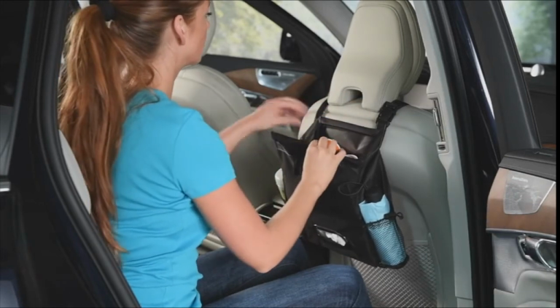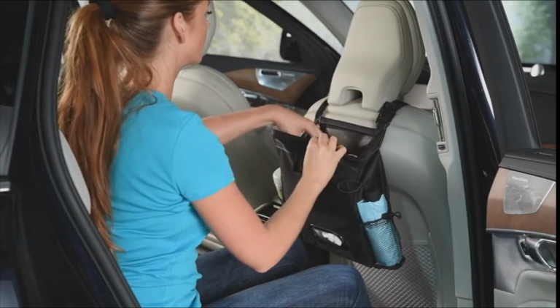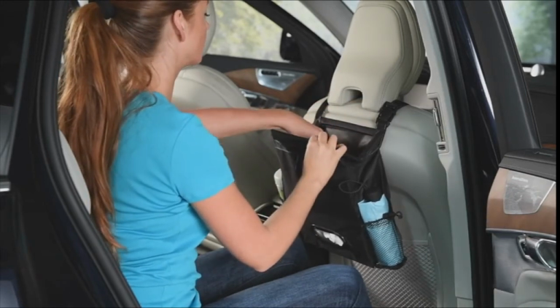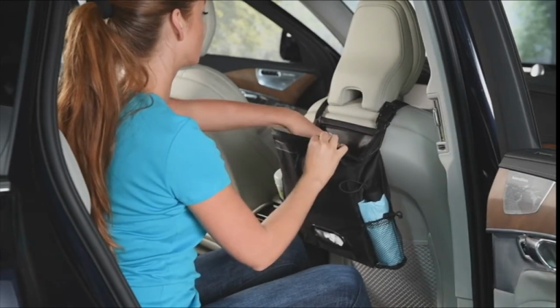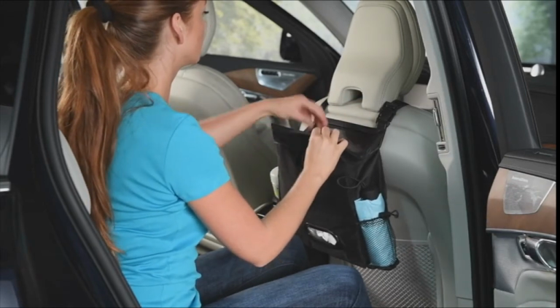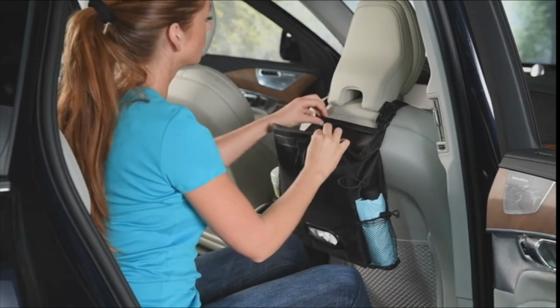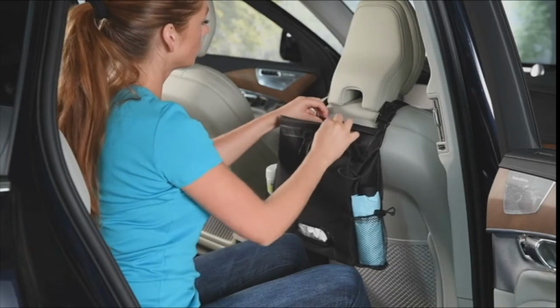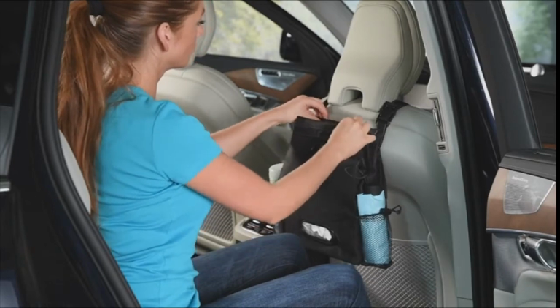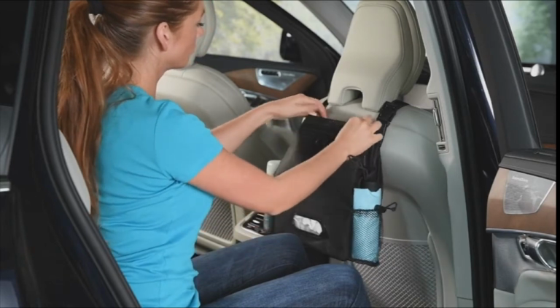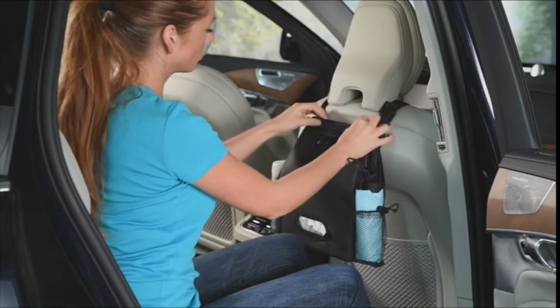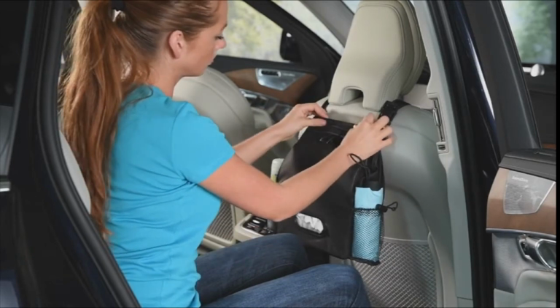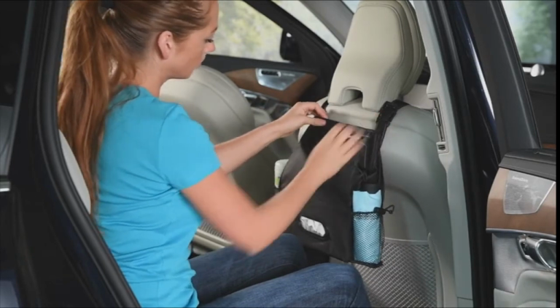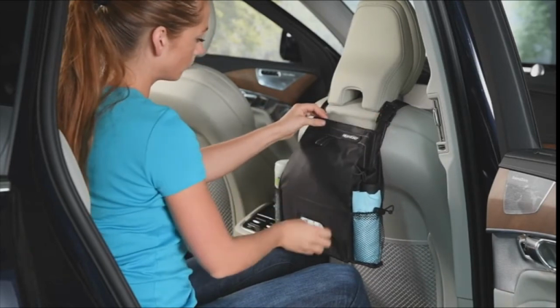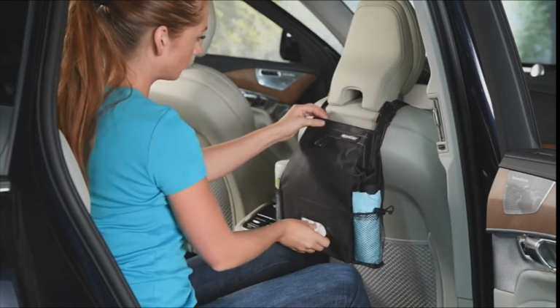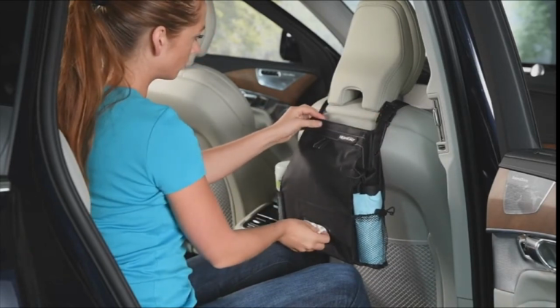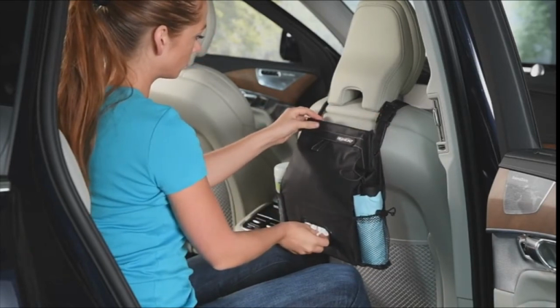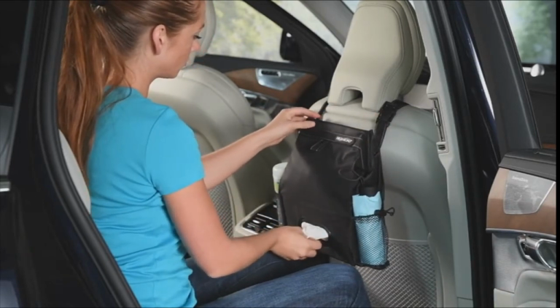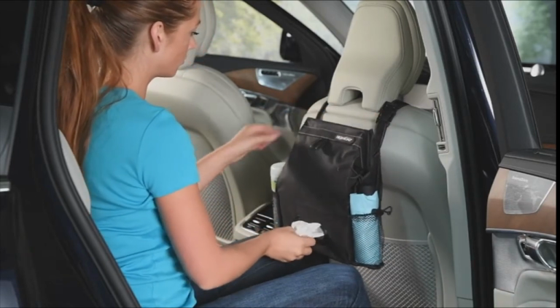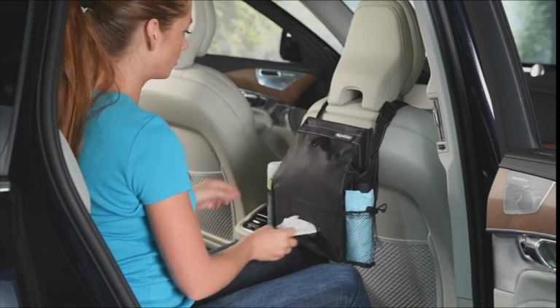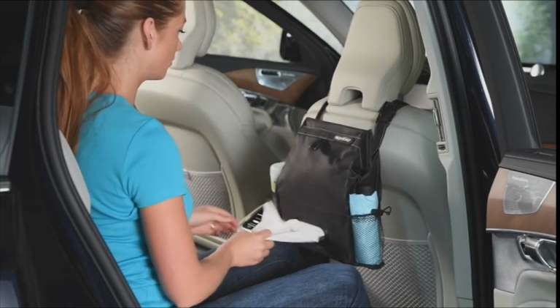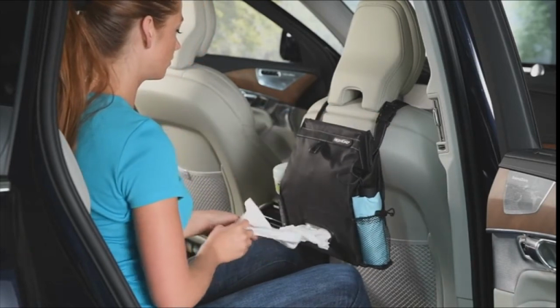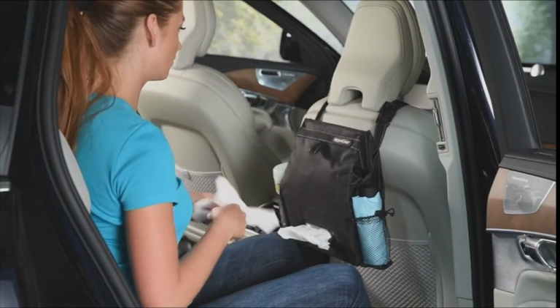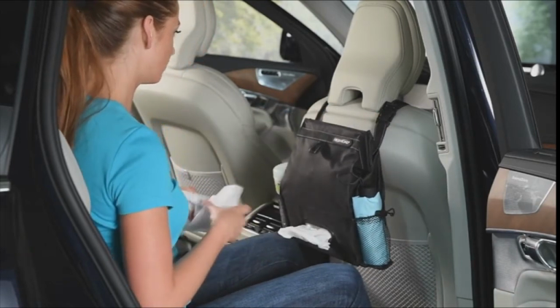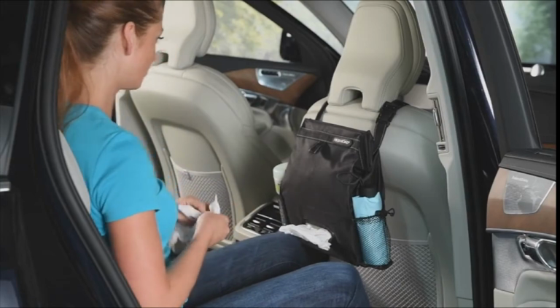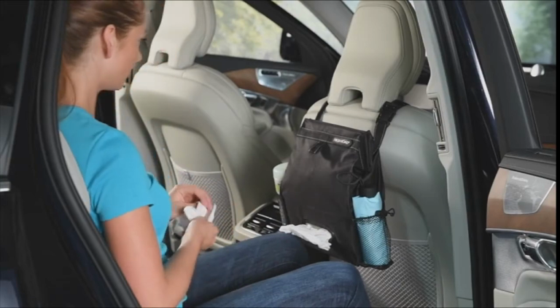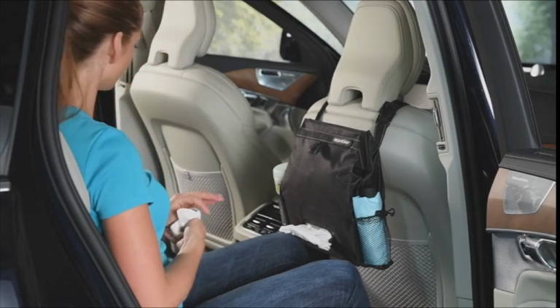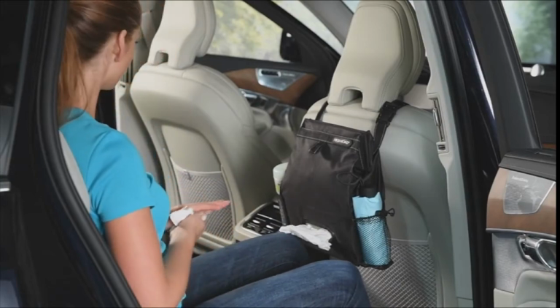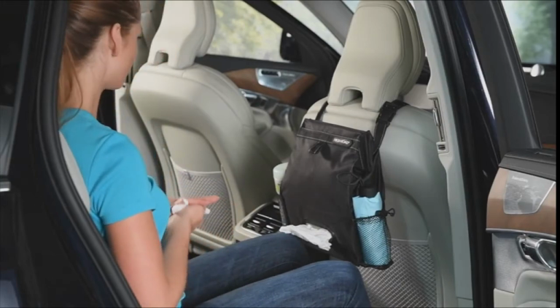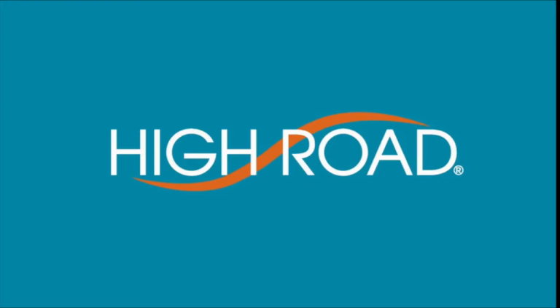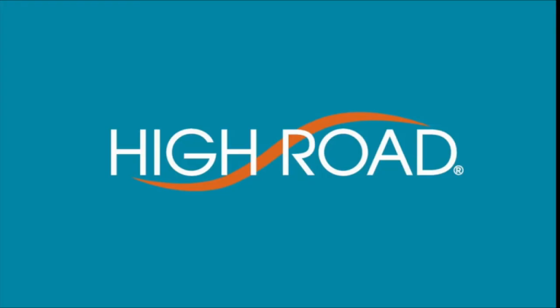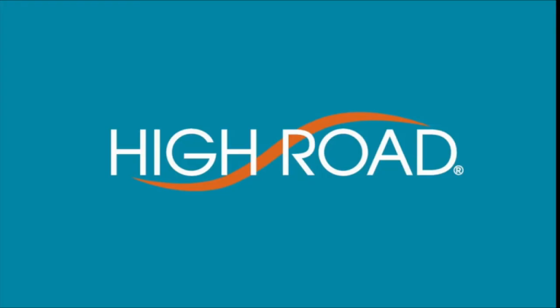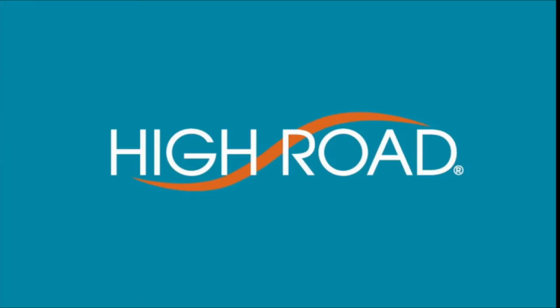The High Road Puff & Stuff Car Seat Organizer is the street-smart solution to keeping tissues, bottles, and car trash off the seats and car floor for a clean interior.